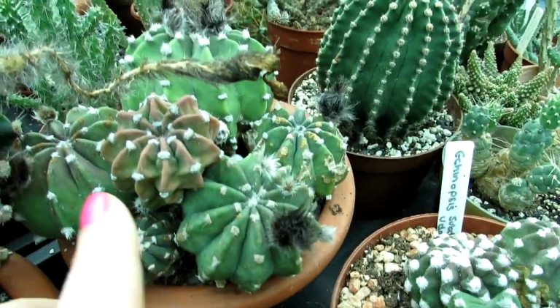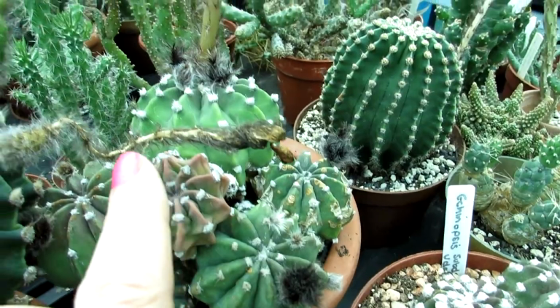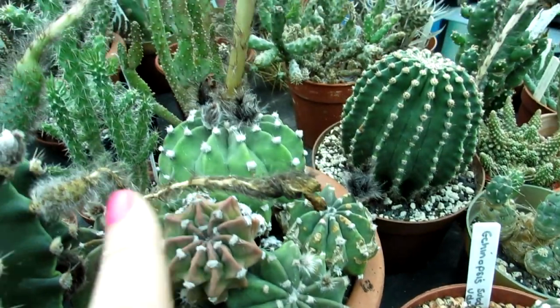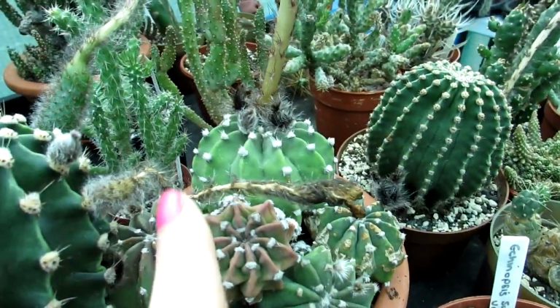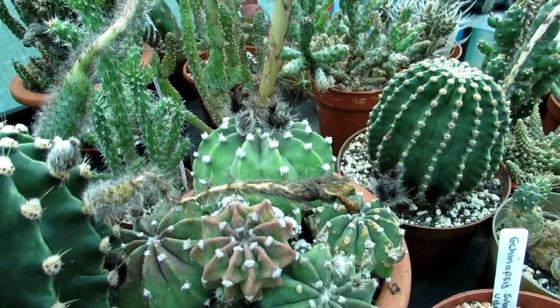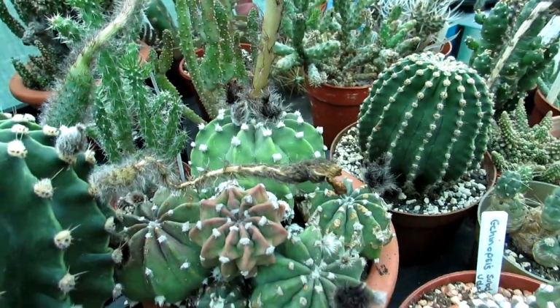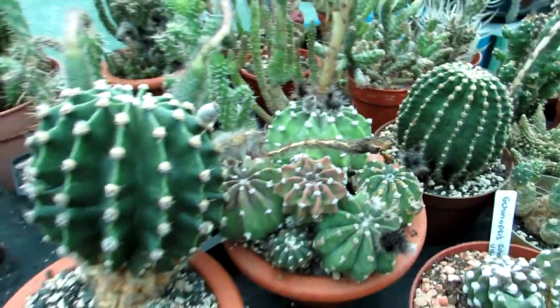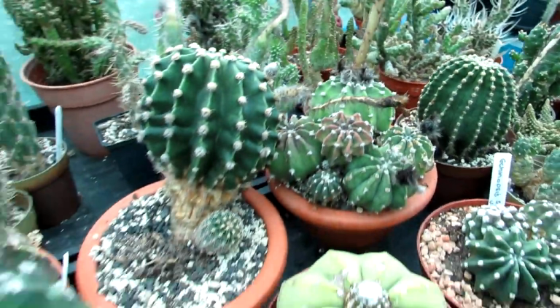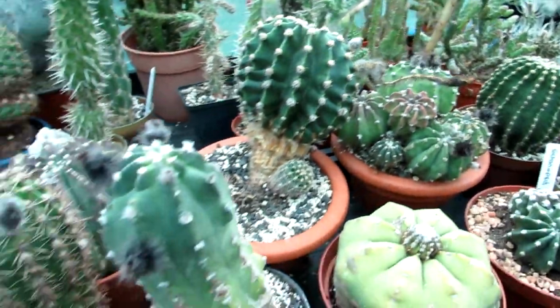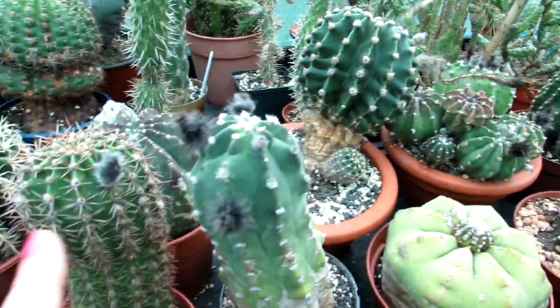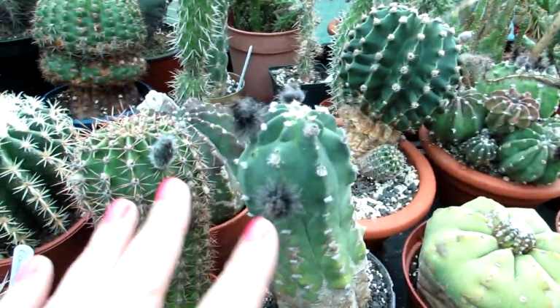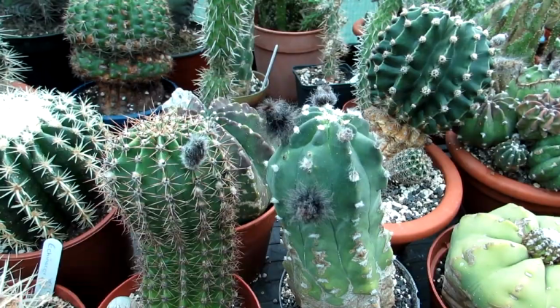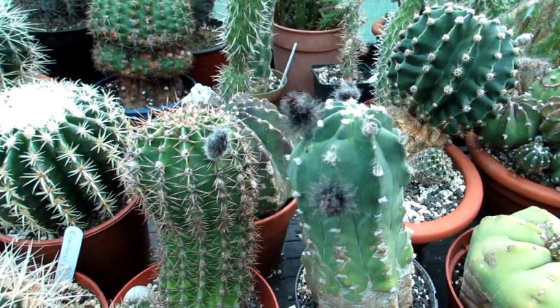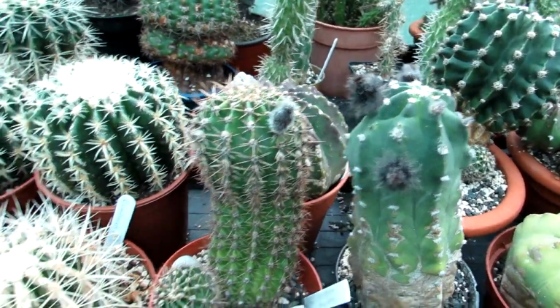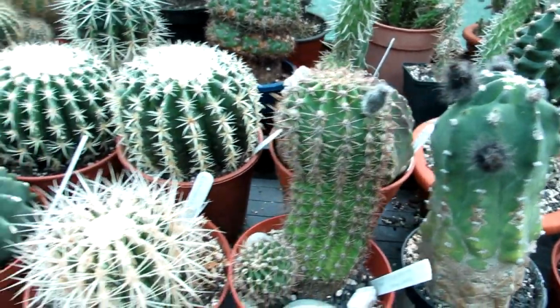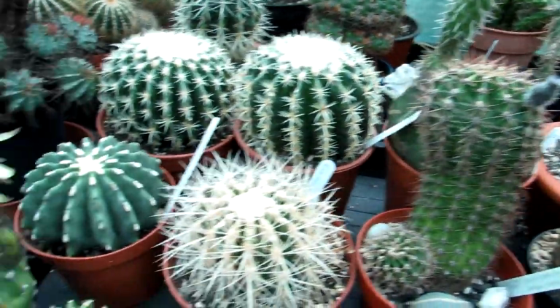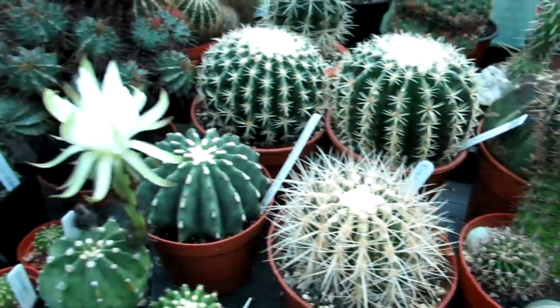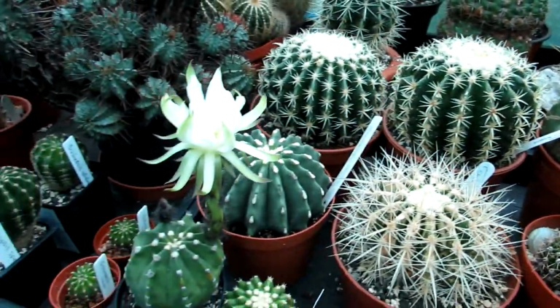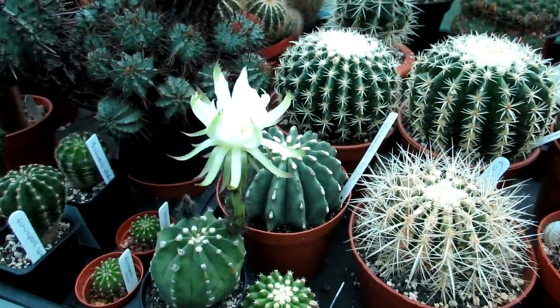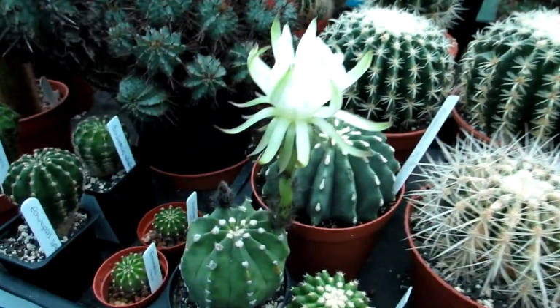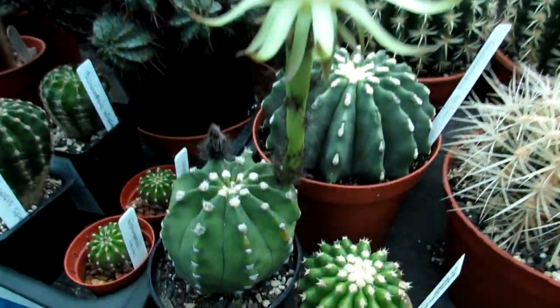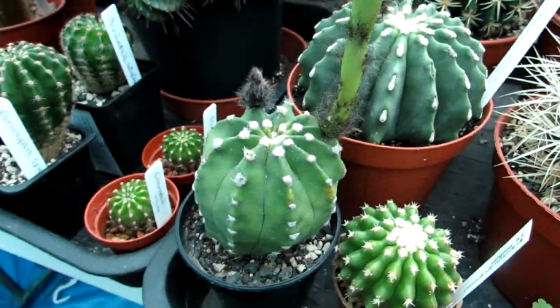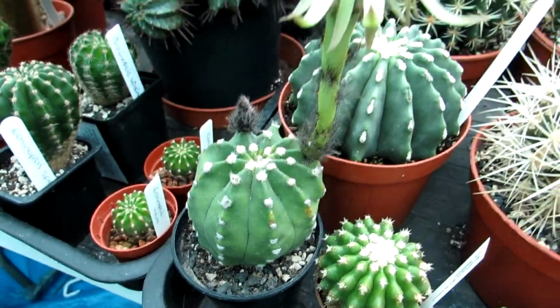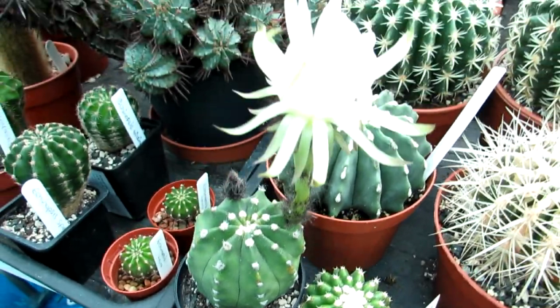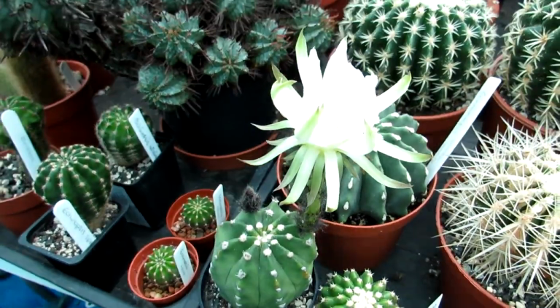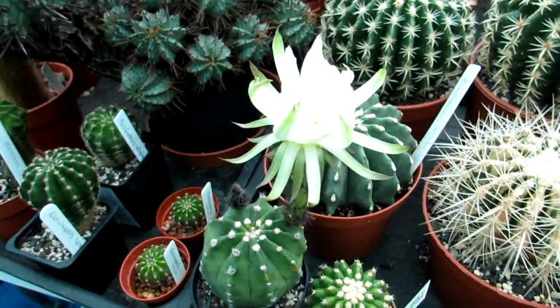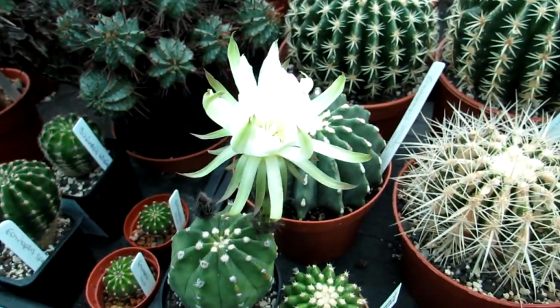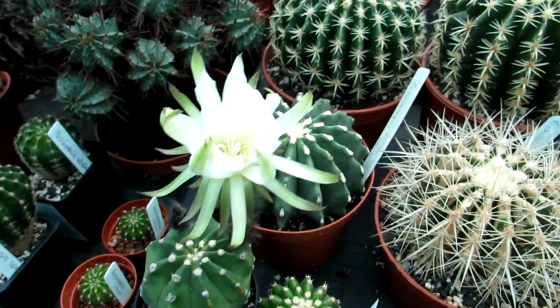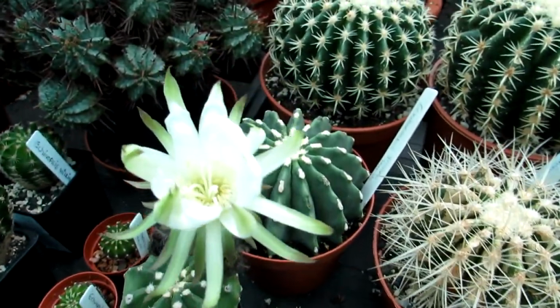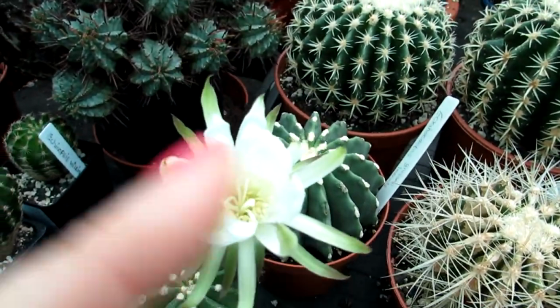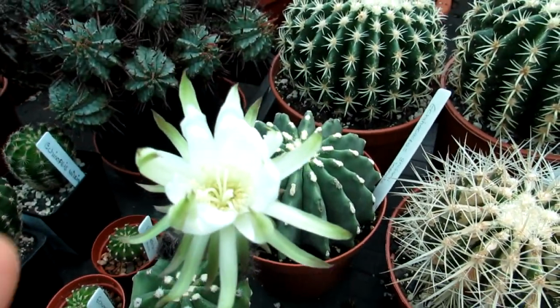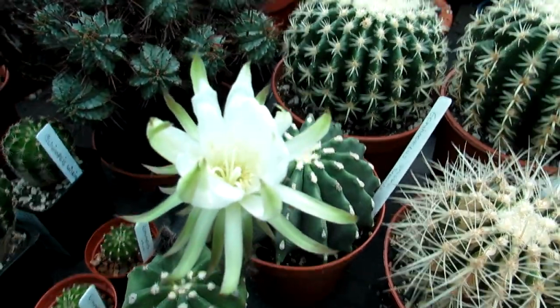And there are lots more buds on the way as well, which is wonderful to see. Lots of lovely buds on our other Echinopsis too. This little Echinopsis subdenudata here is also in beautiful bloom.